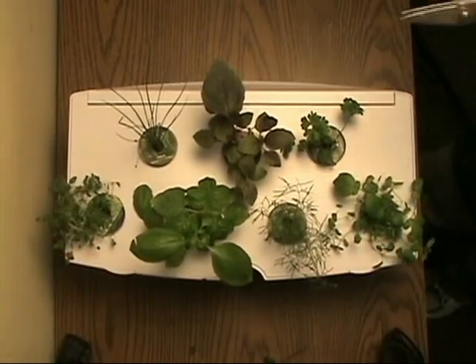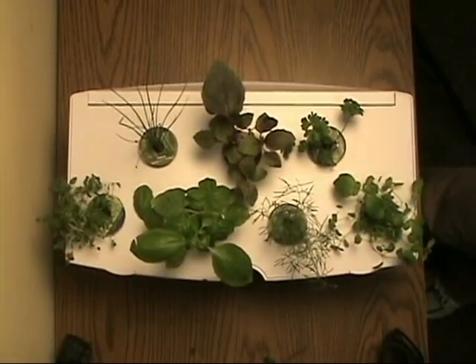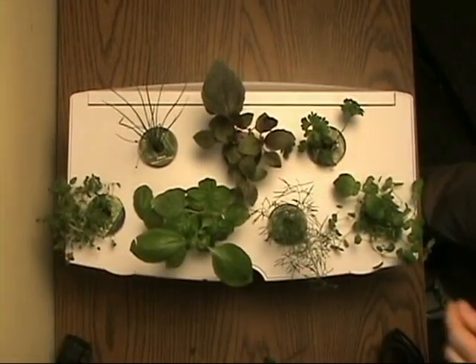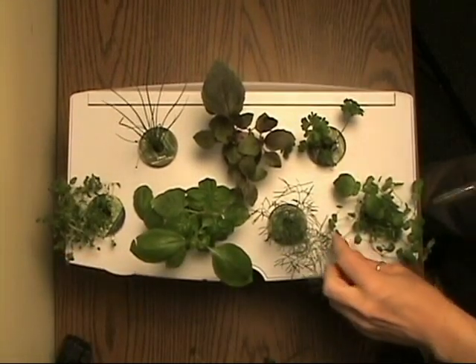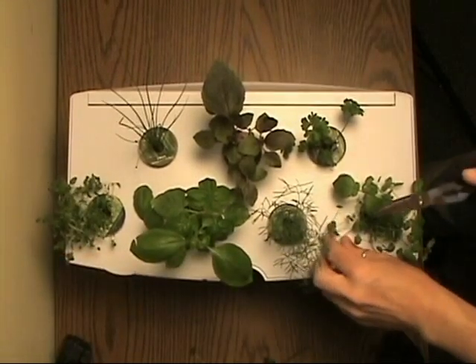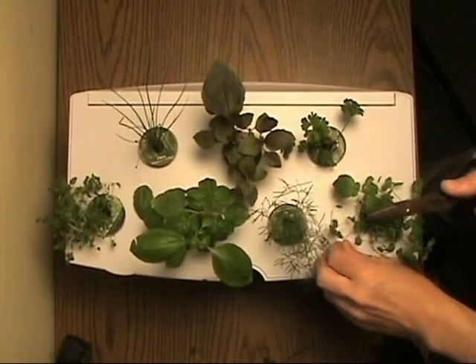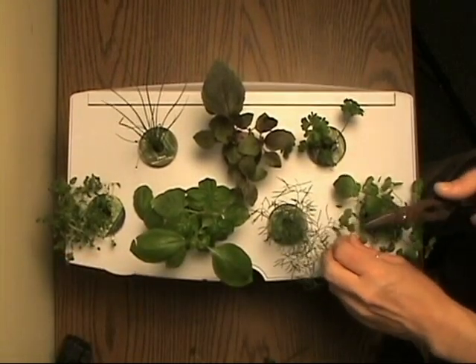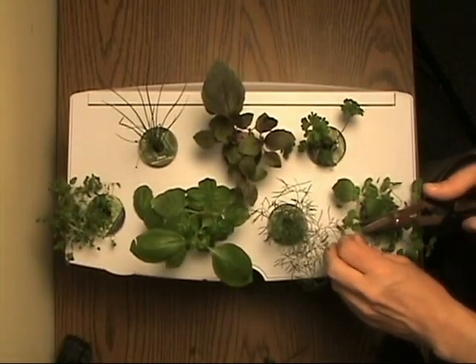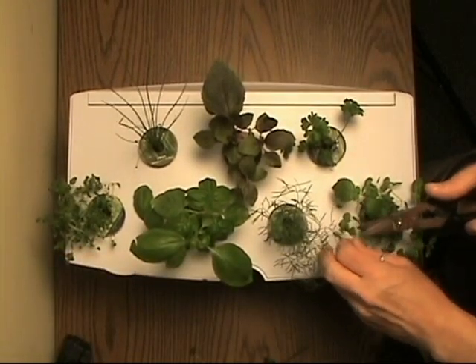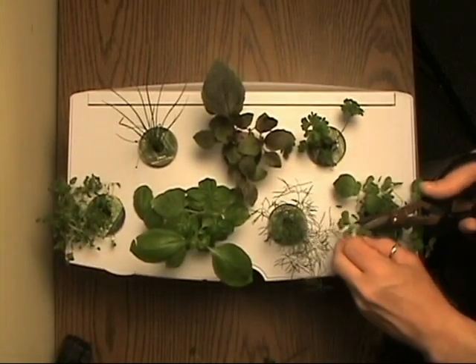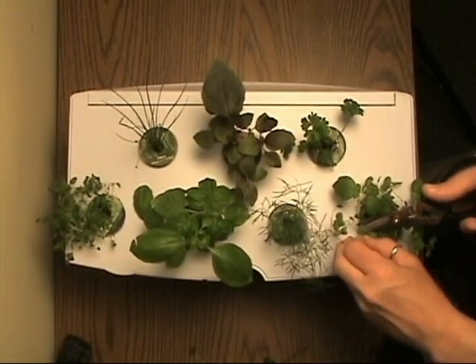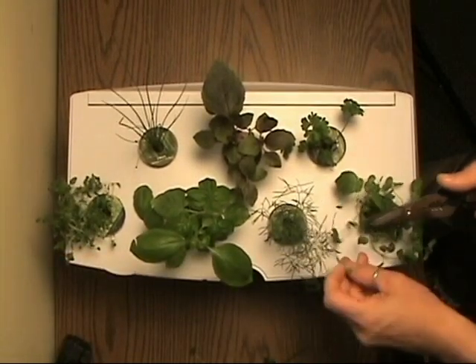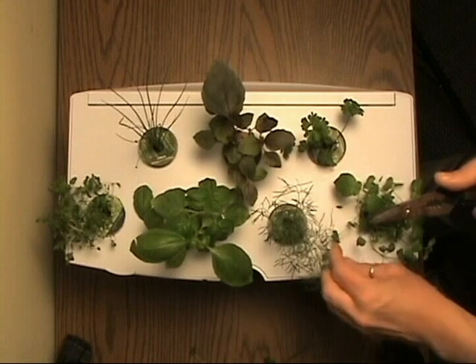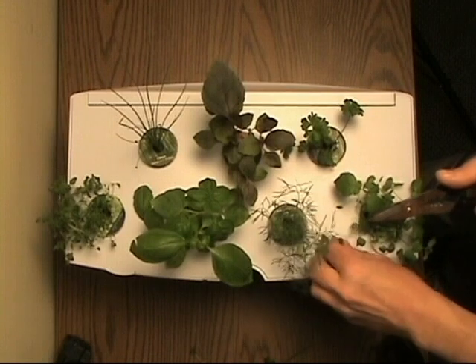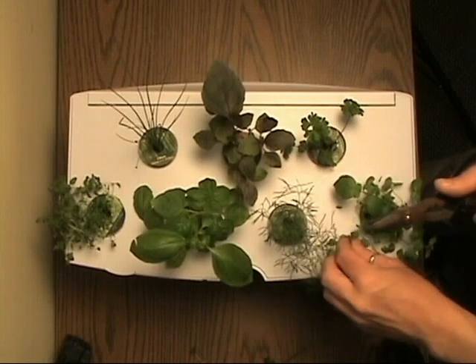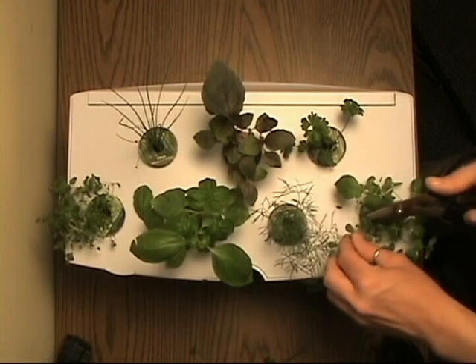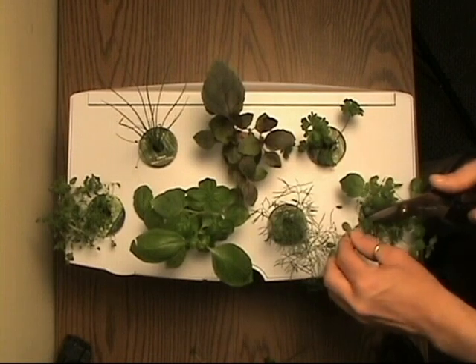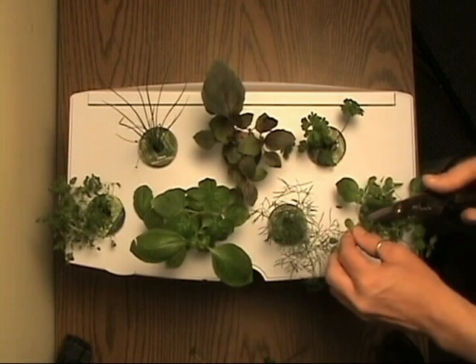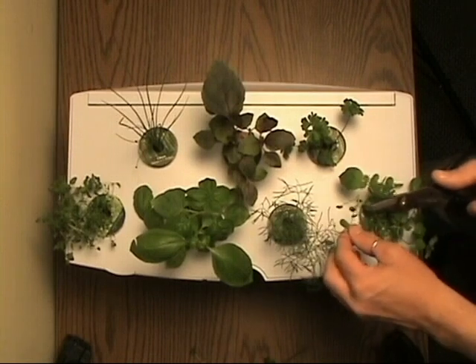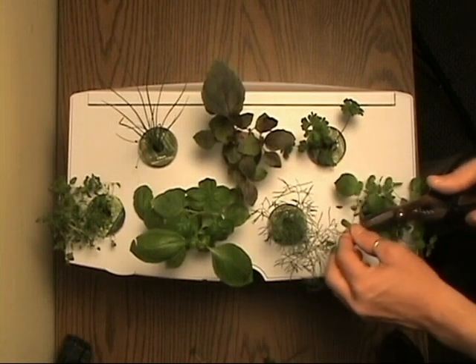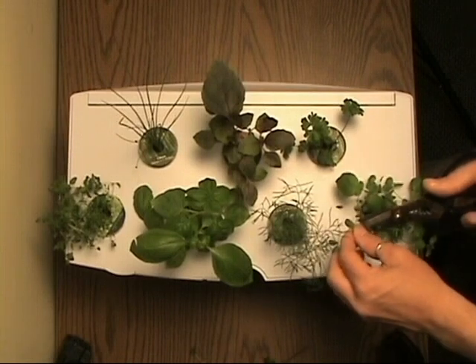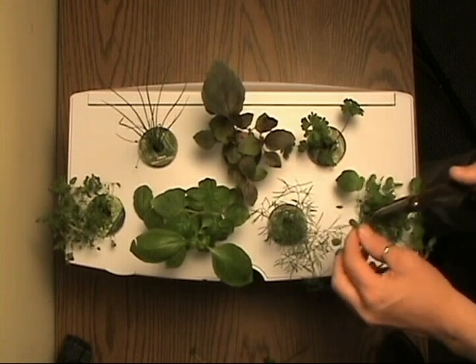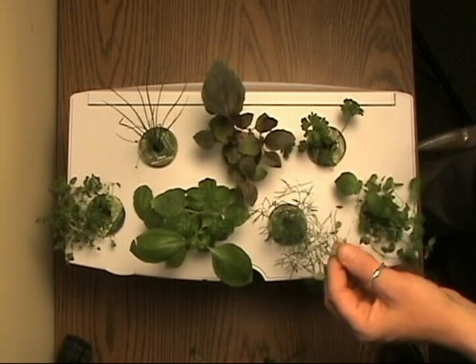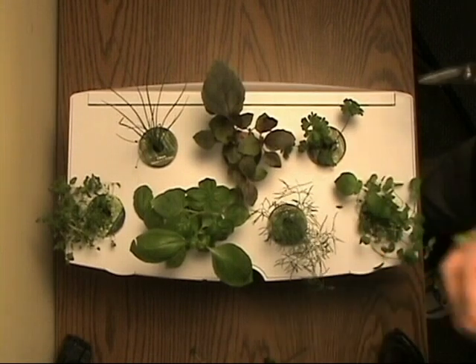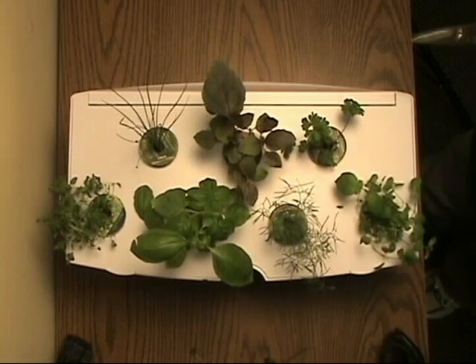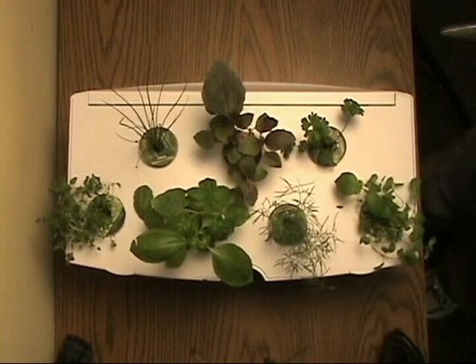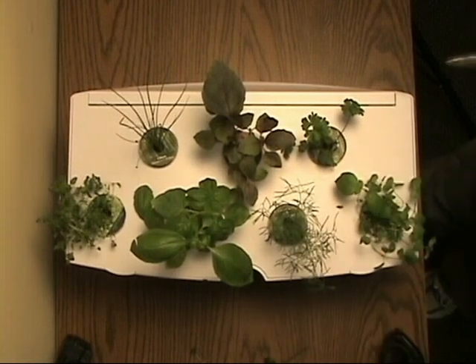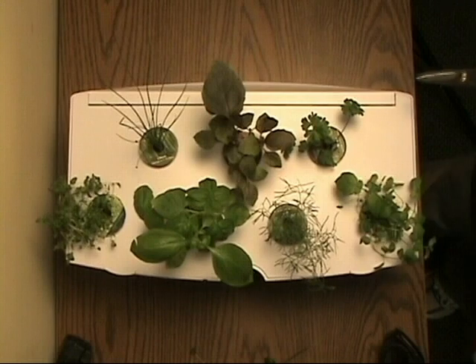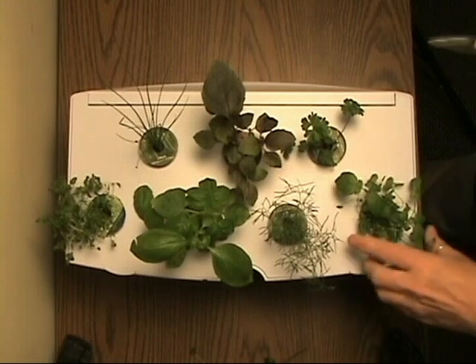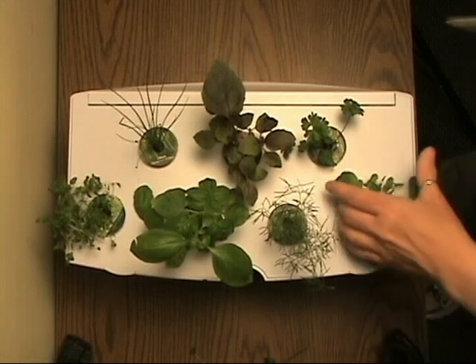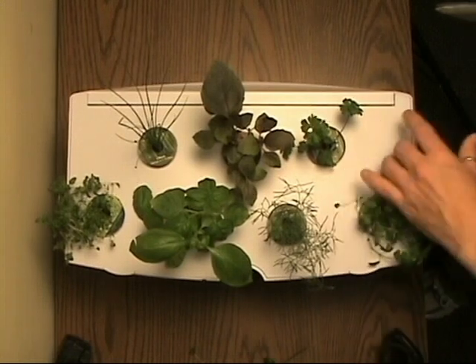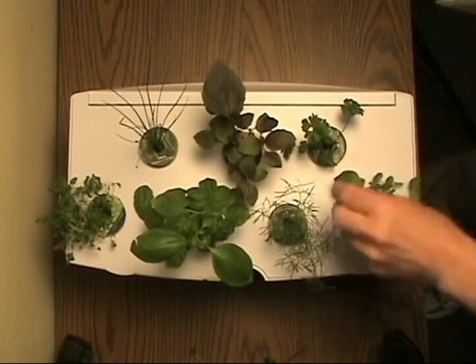One last look shows mint is still too bushy — let's remove a few more pieces. Creating space between plants allows light to reach all the plants for great growth.